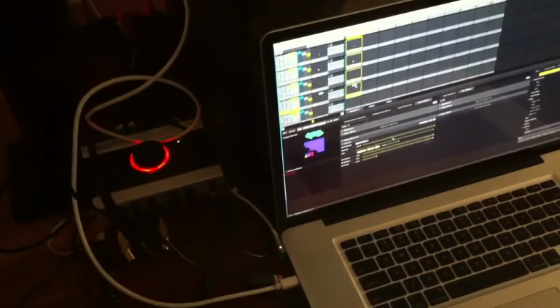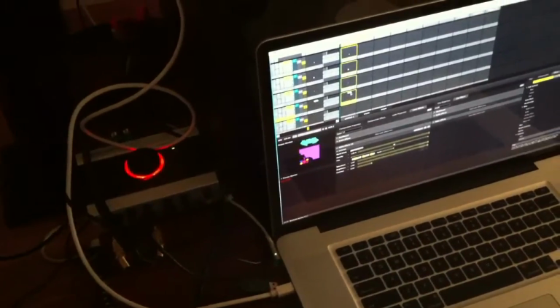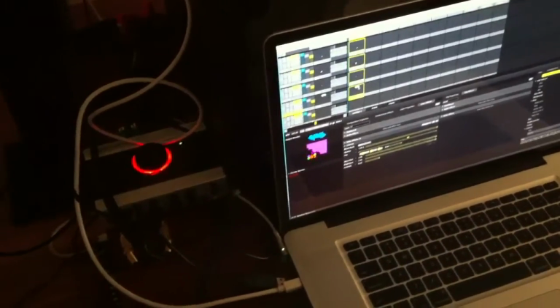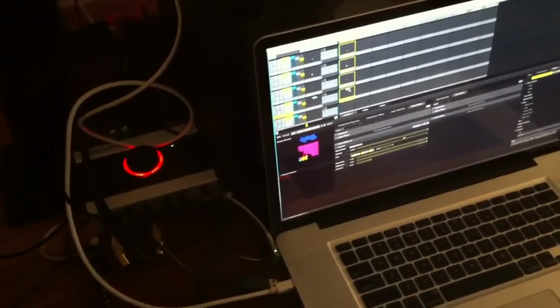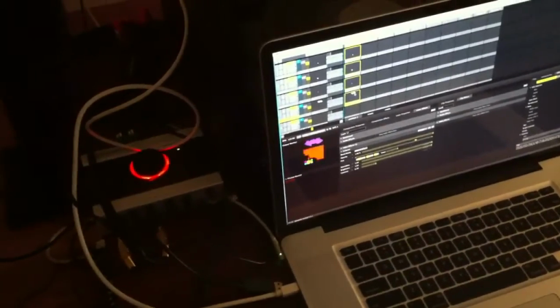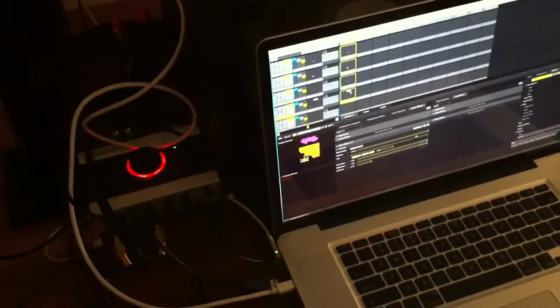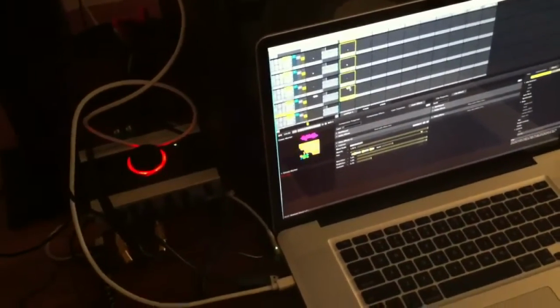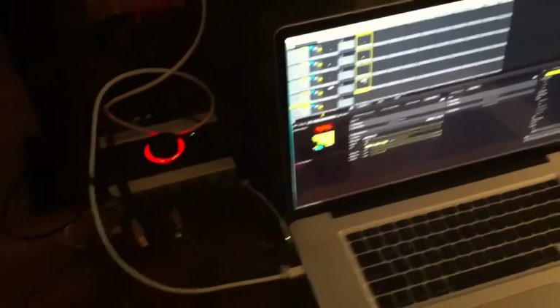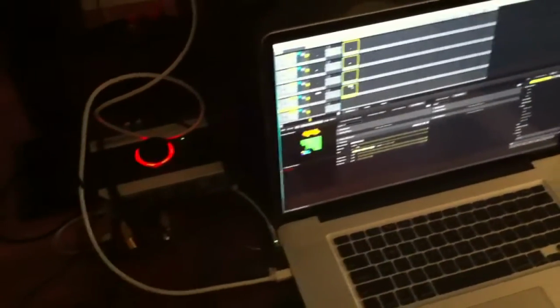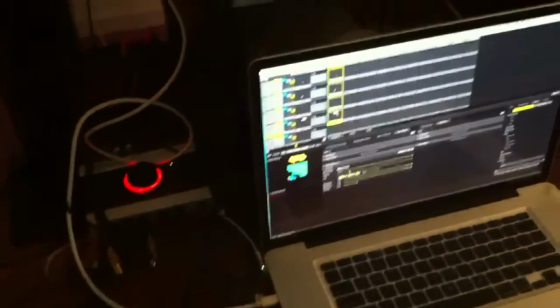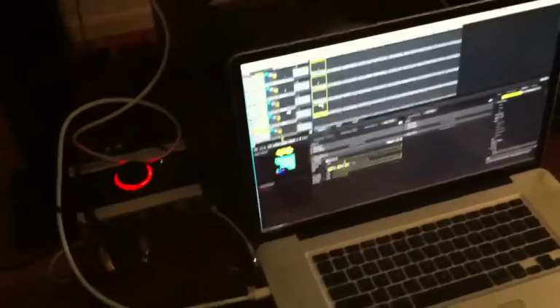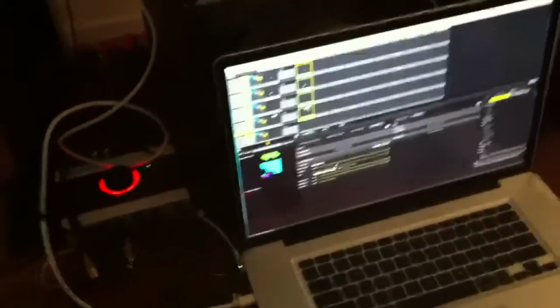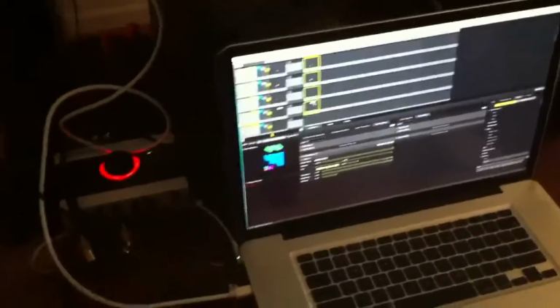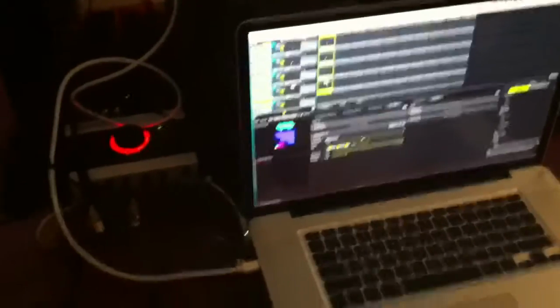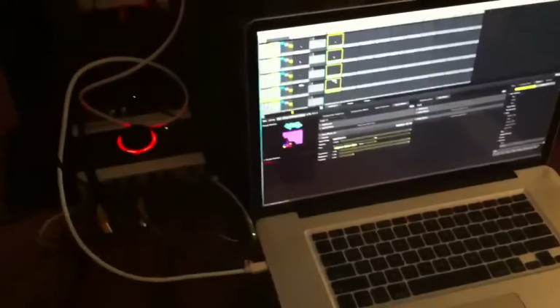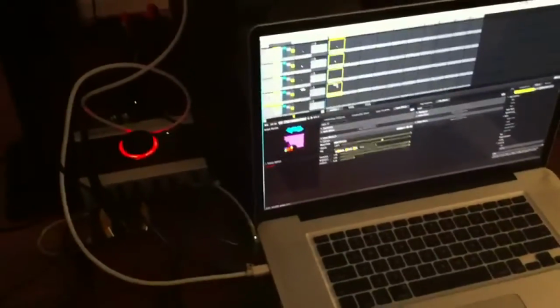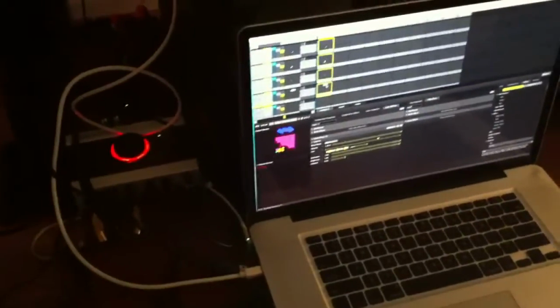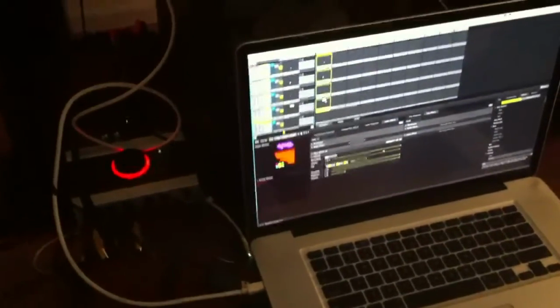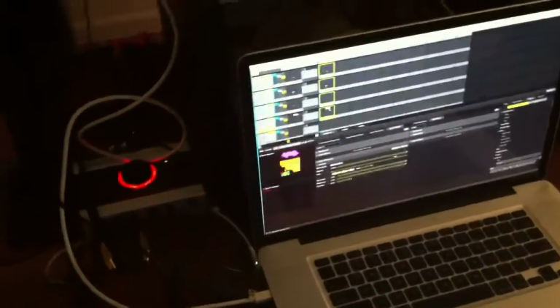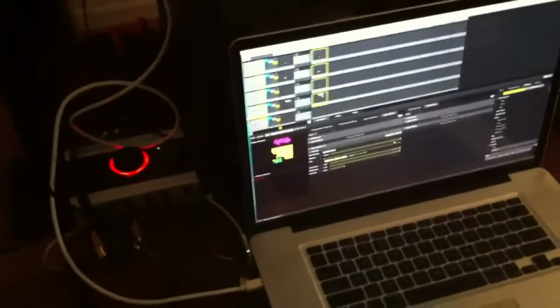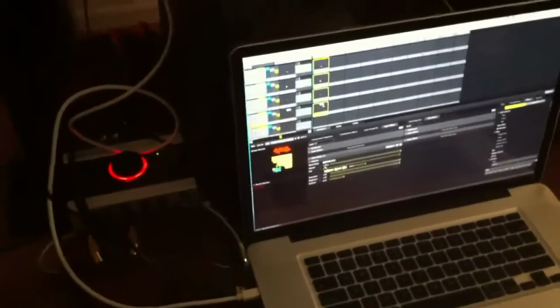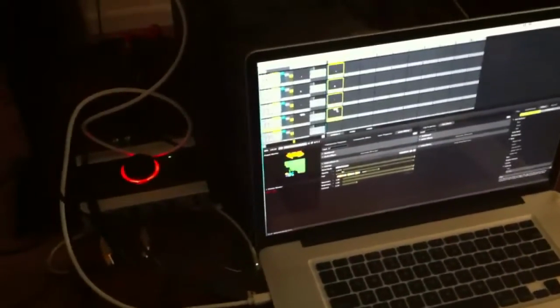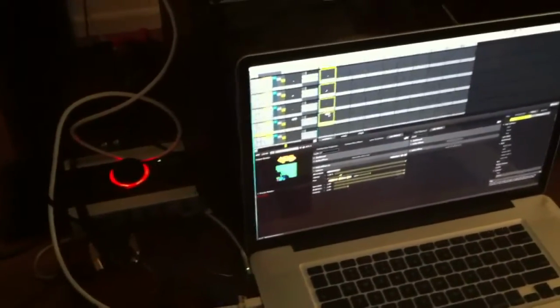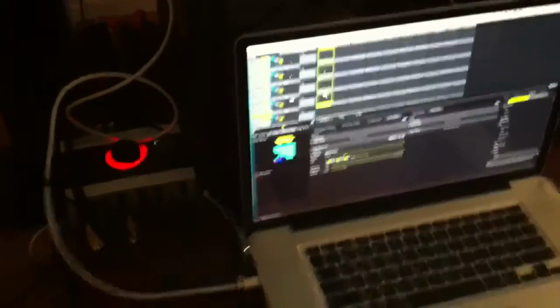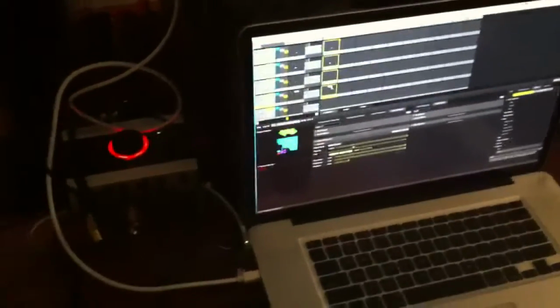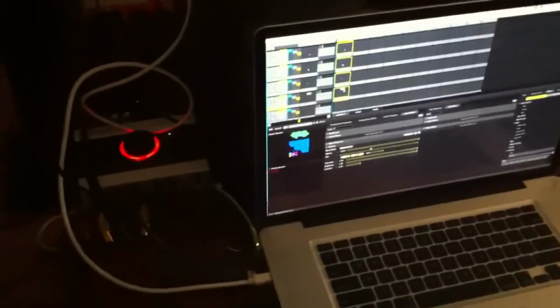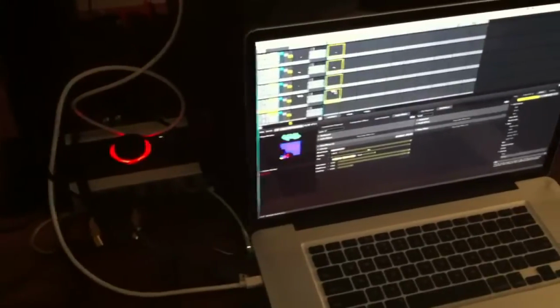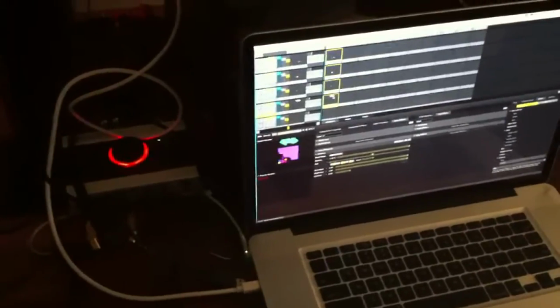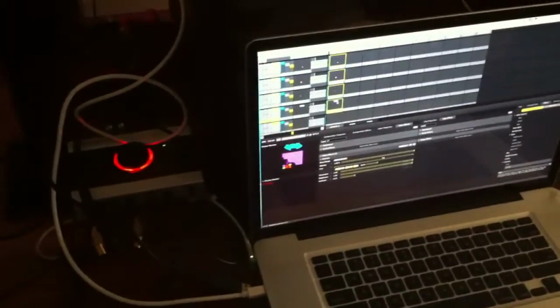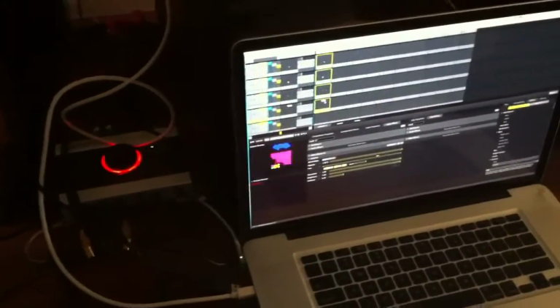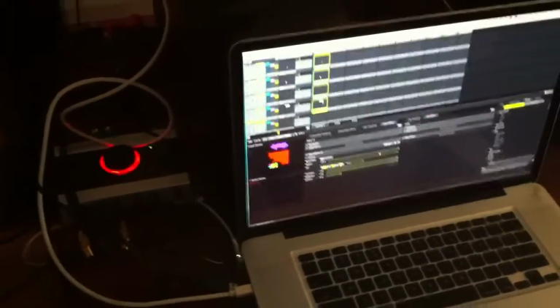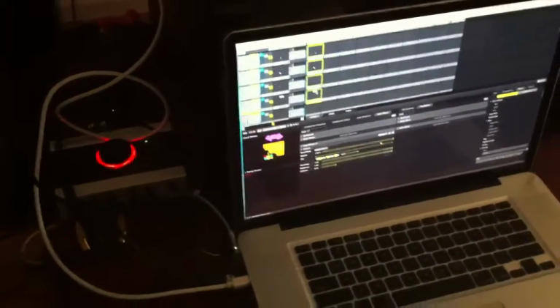We finally got it here. This is the first test doing actual projection mapping with Resolume Avenue feeding into MadMapper.